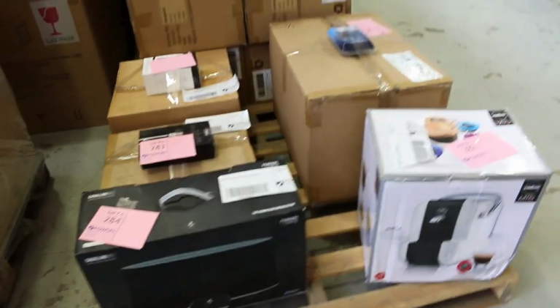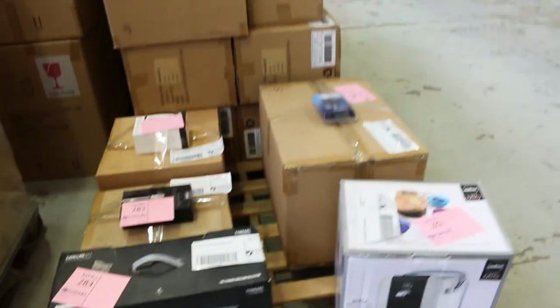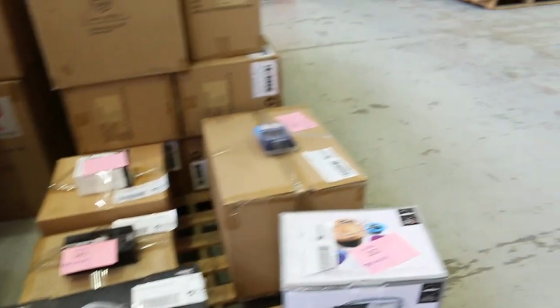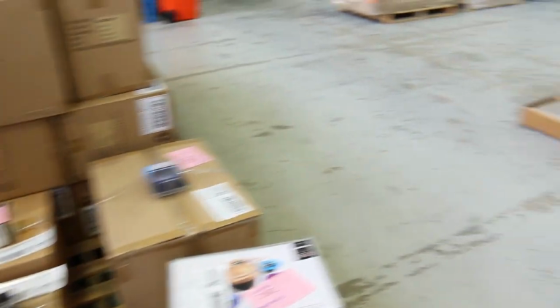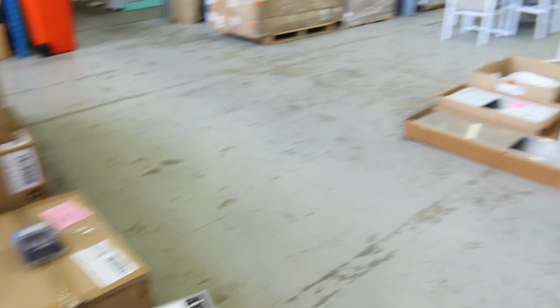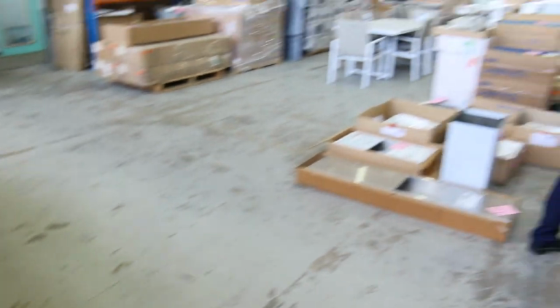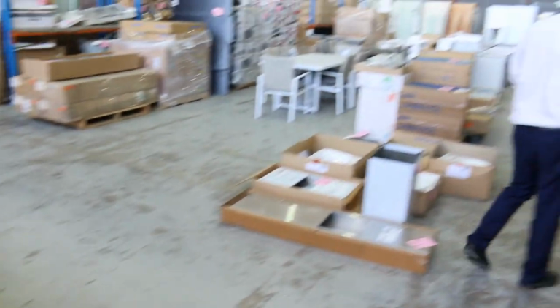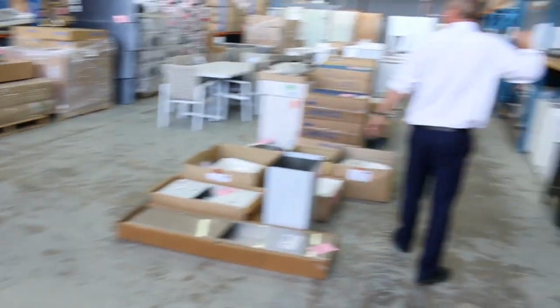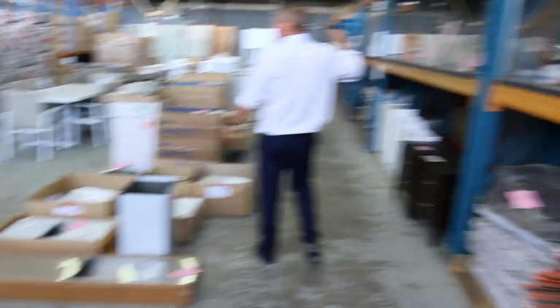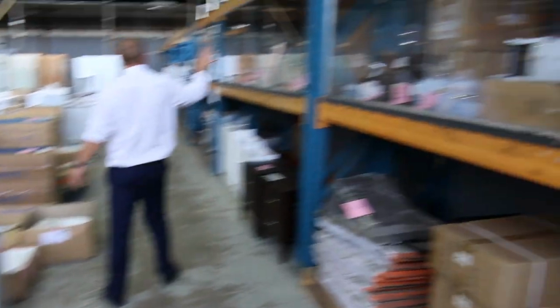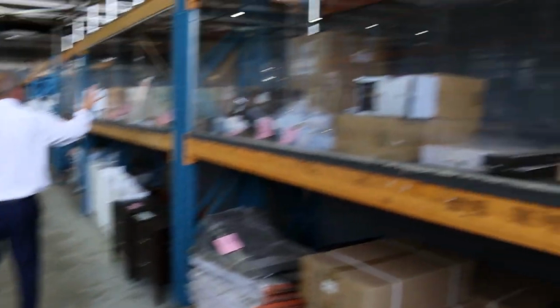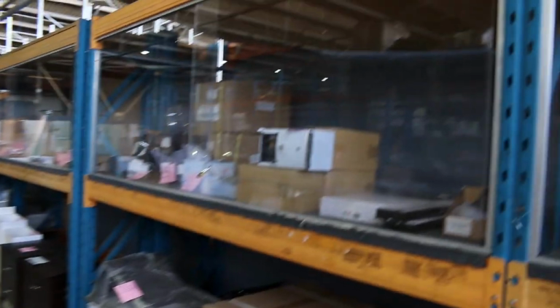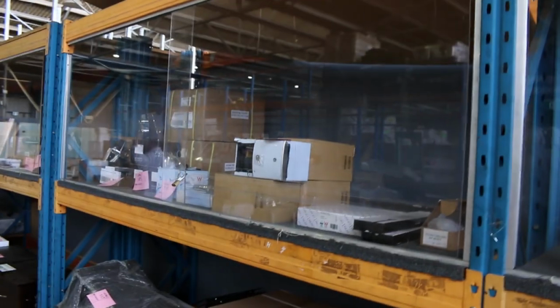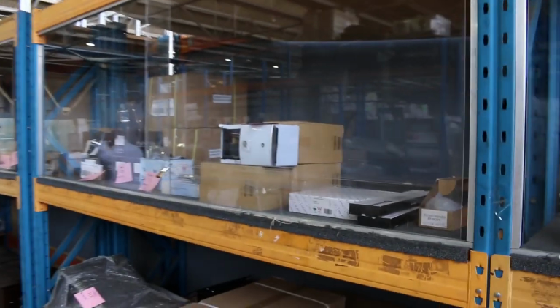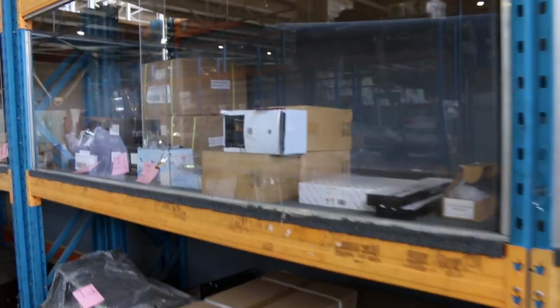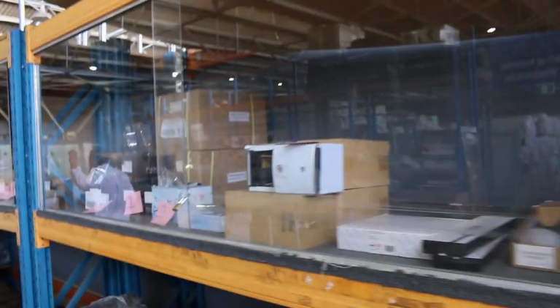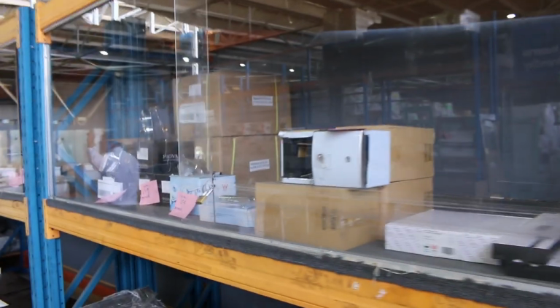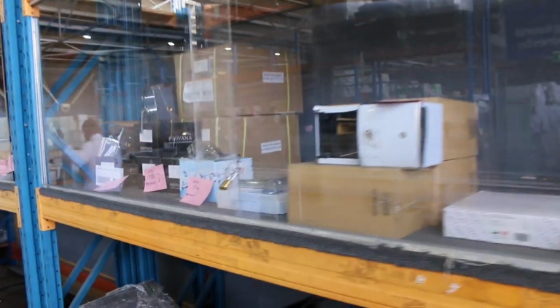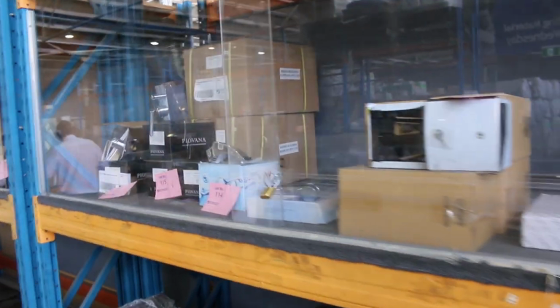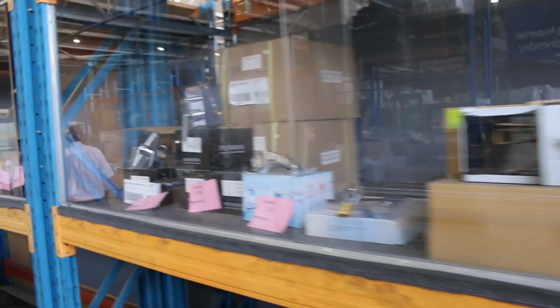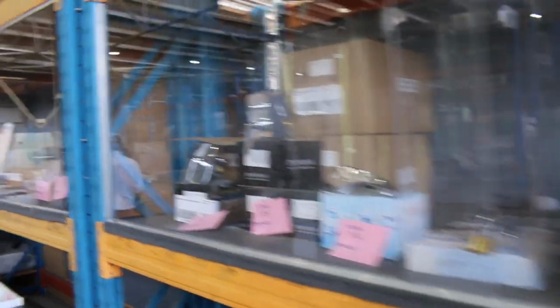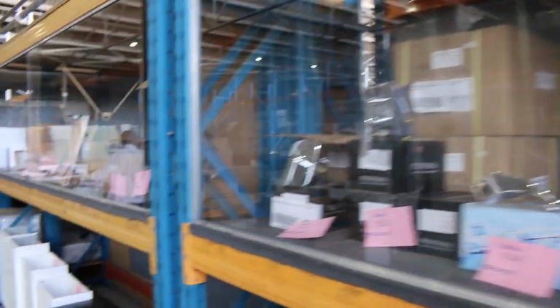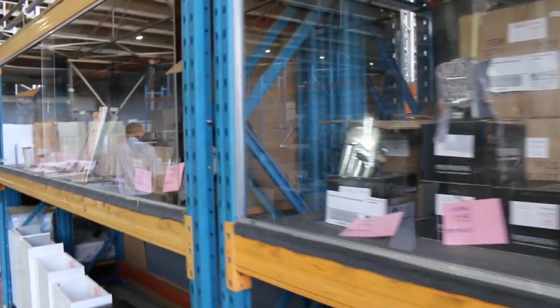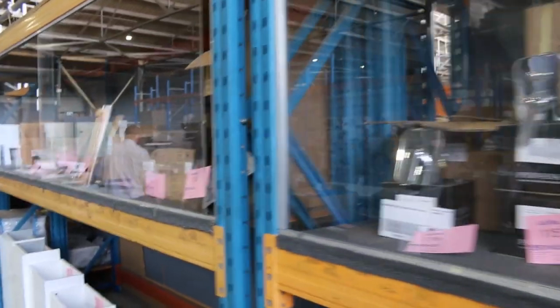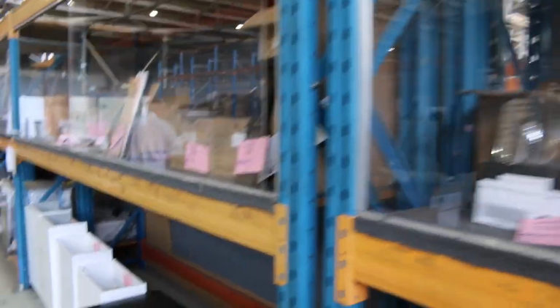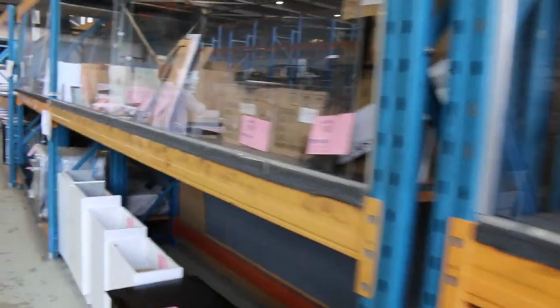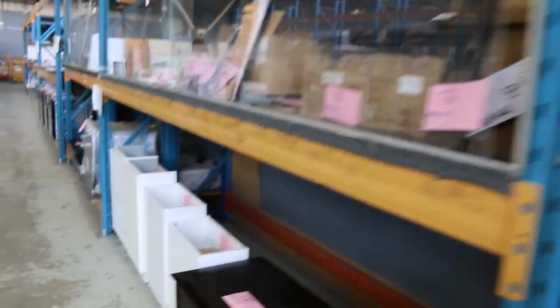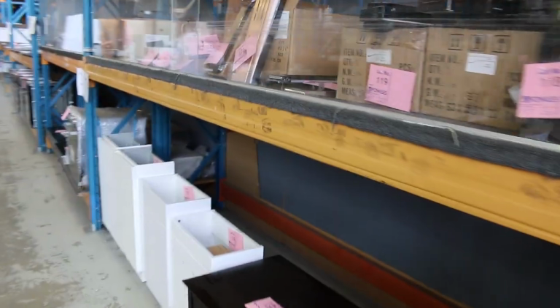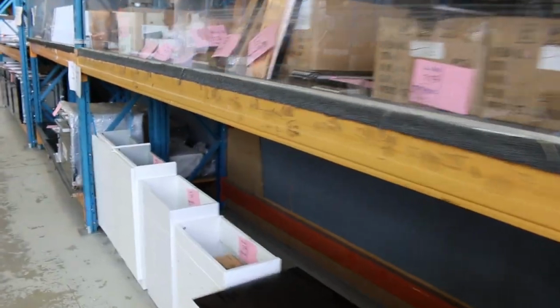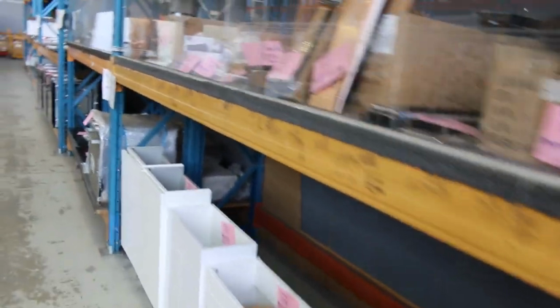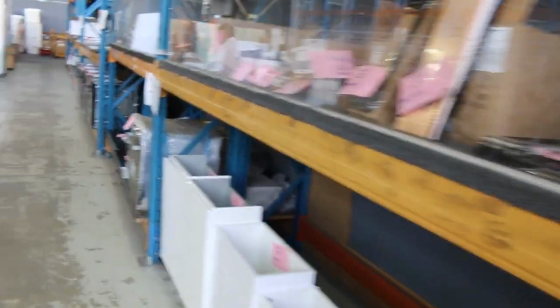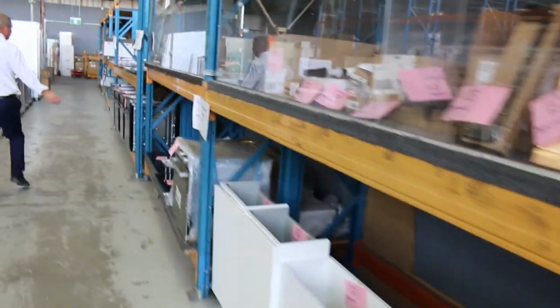Over the other side we've got plenty of bathroomware — lots of vanities, mountains of vanities. Outdoor dining and outdoor lounge furniture as well.